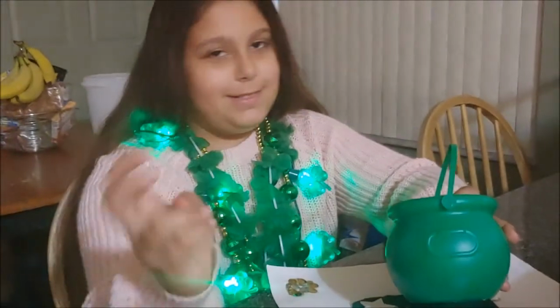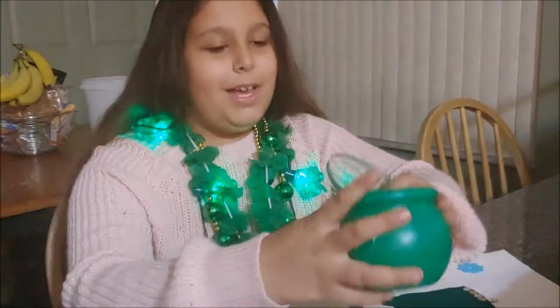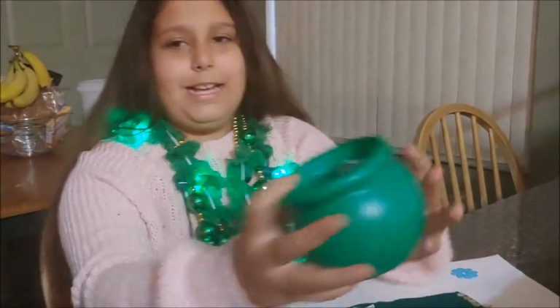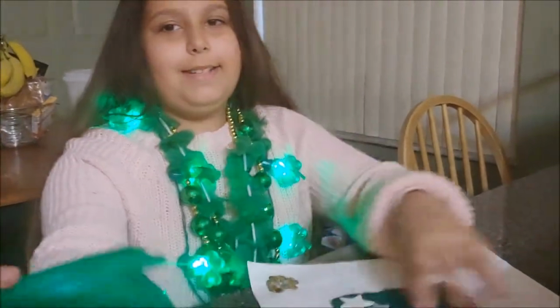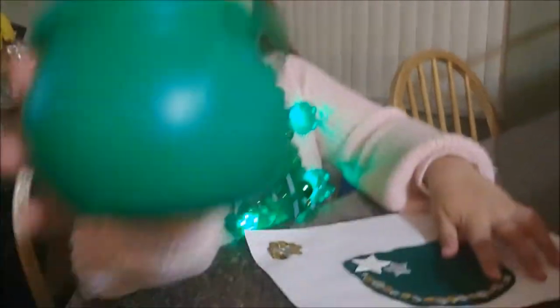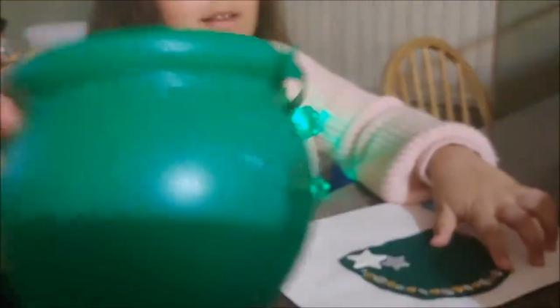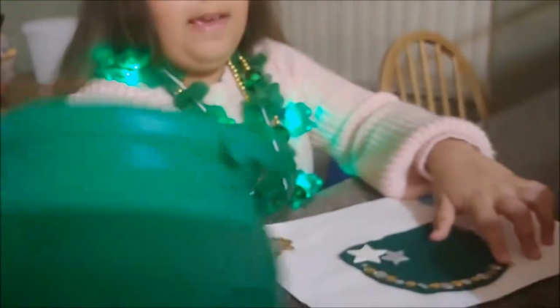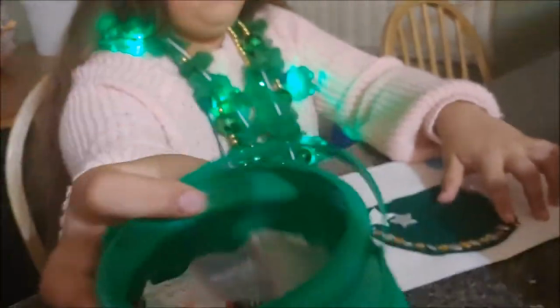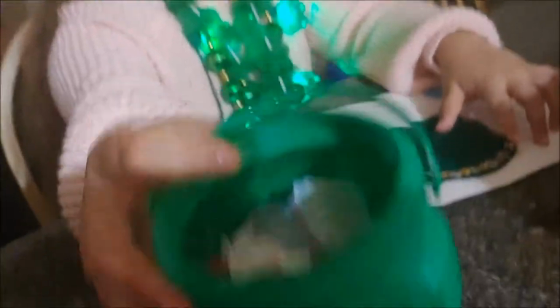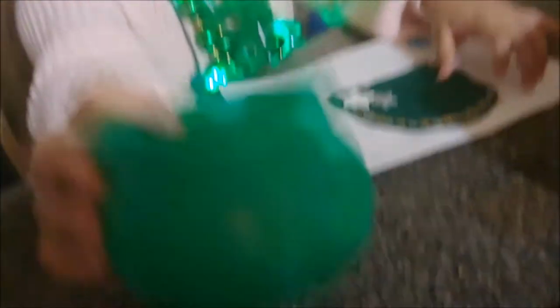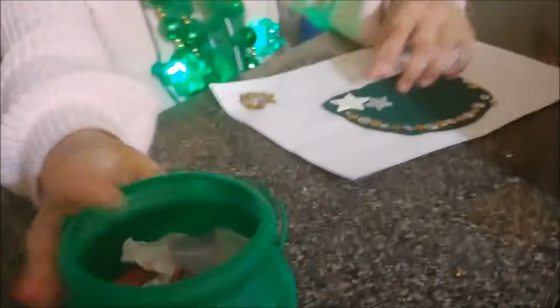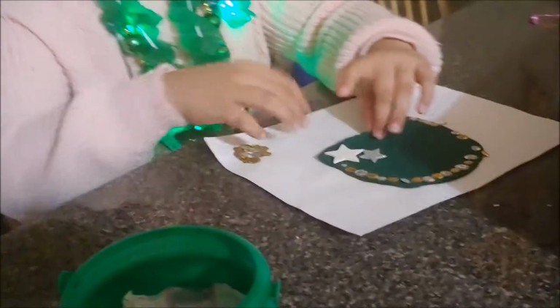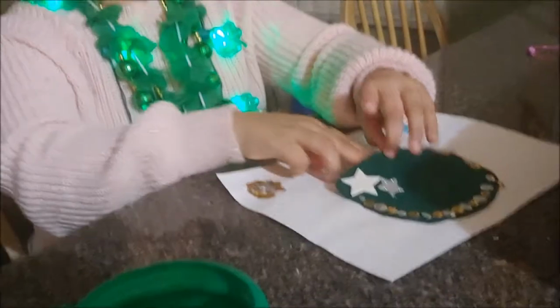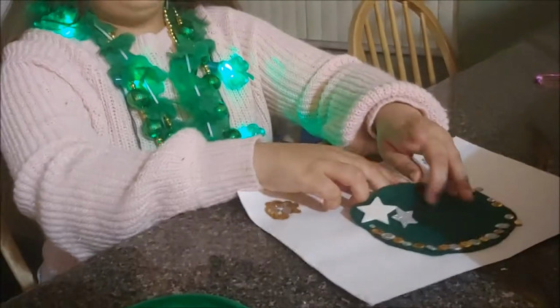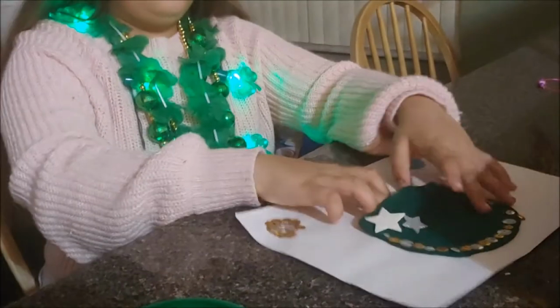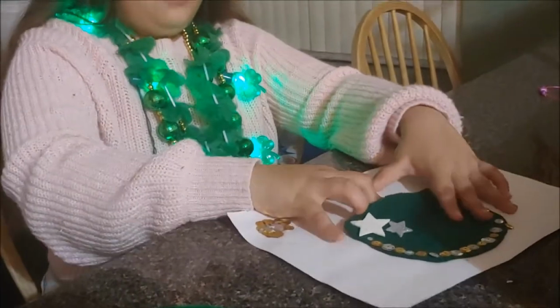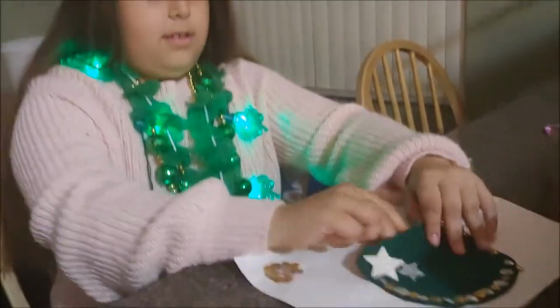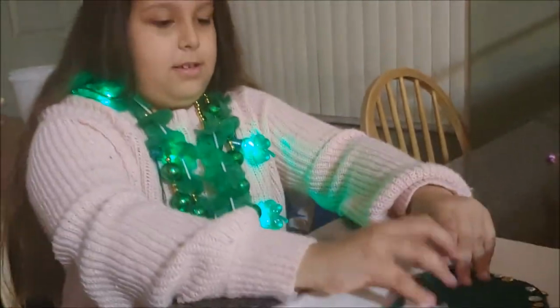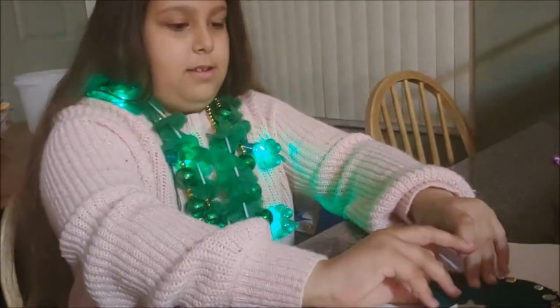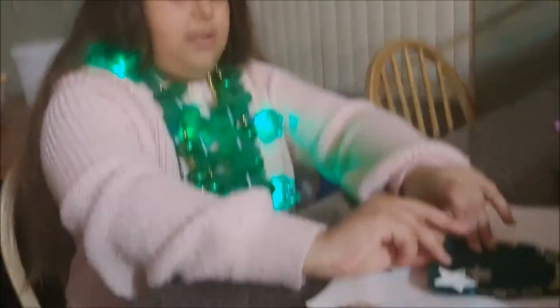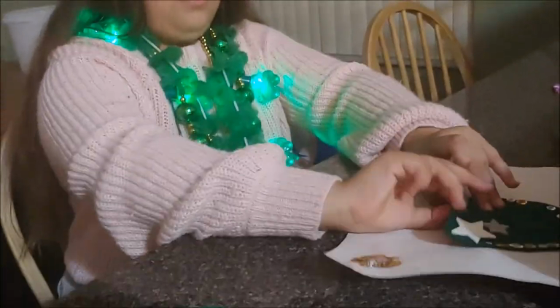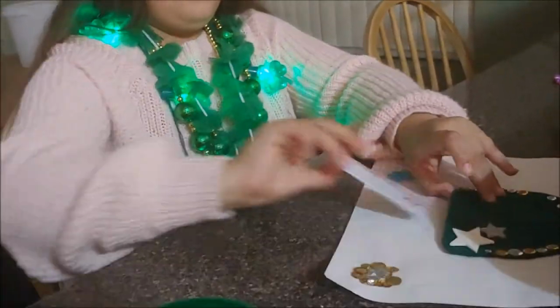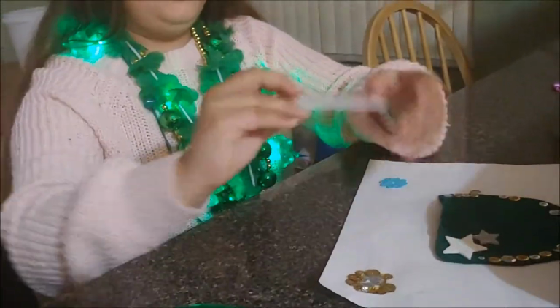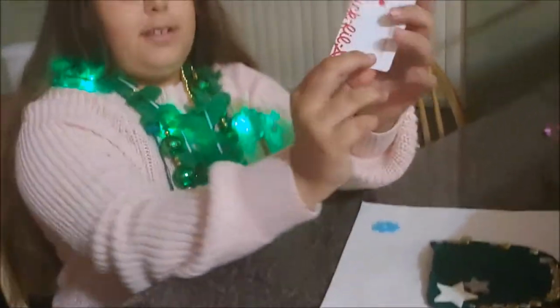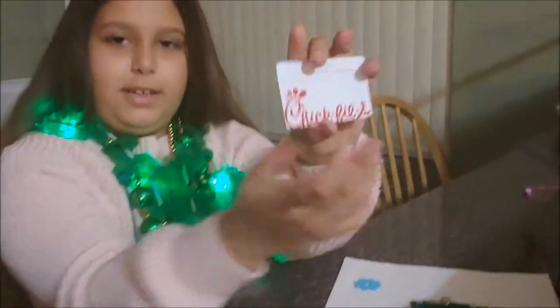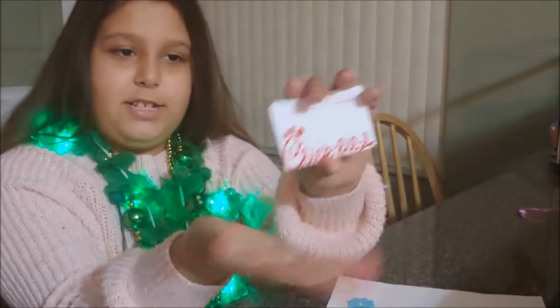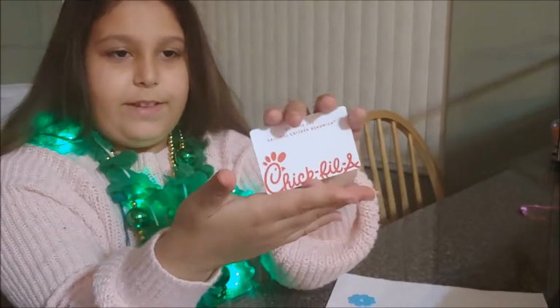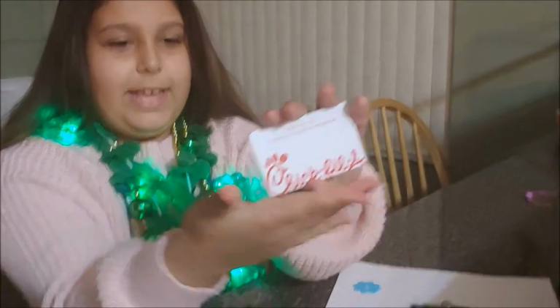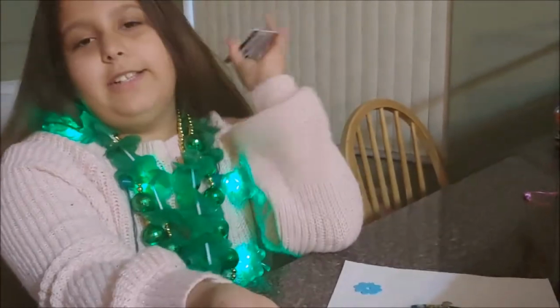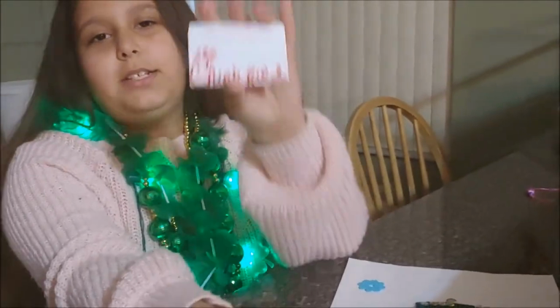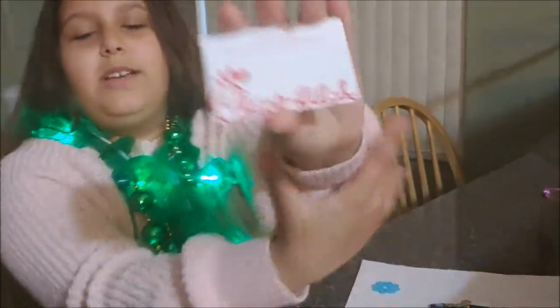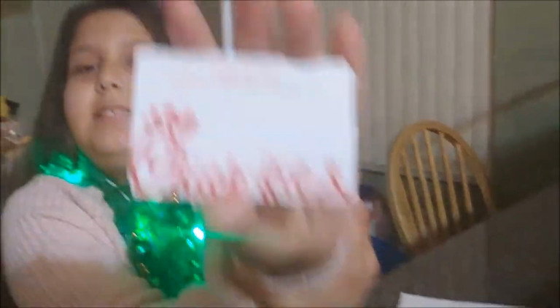Since I worked super hard on Angie Vivi and Me, I got paid — I got a little bucket full of candy and a ten-dollar gift card to Chick-fil-A. Thank you so much, Angela and Valencia!